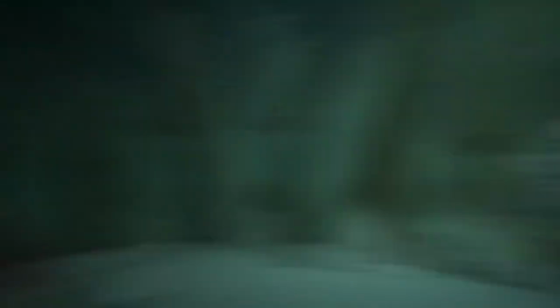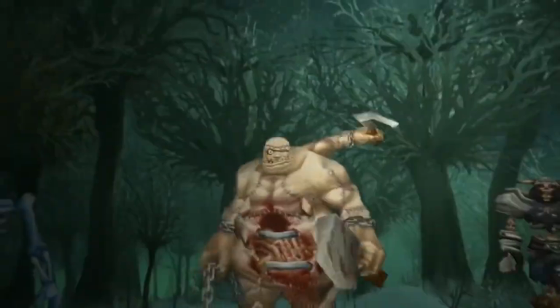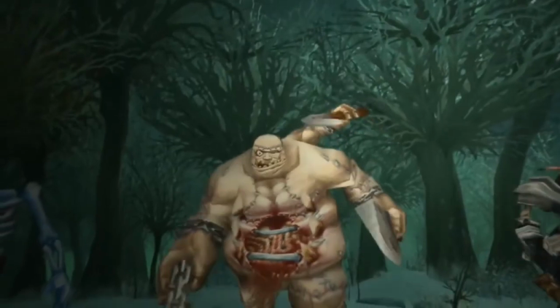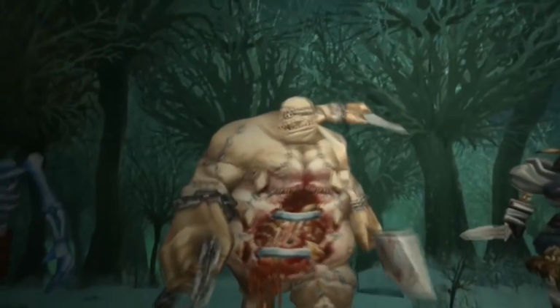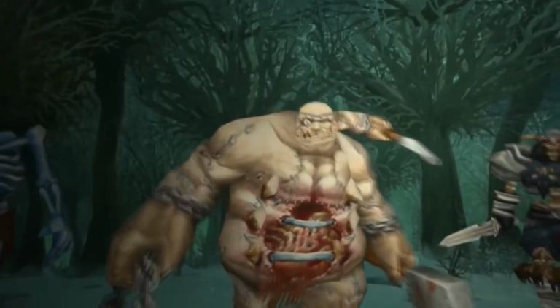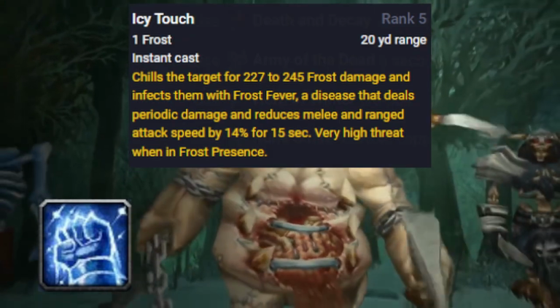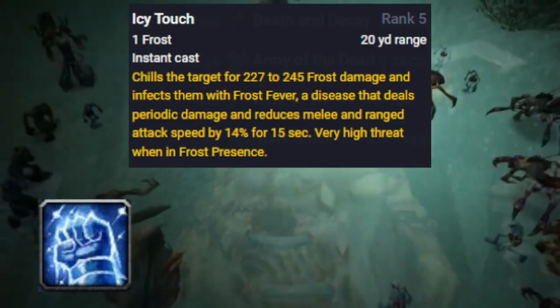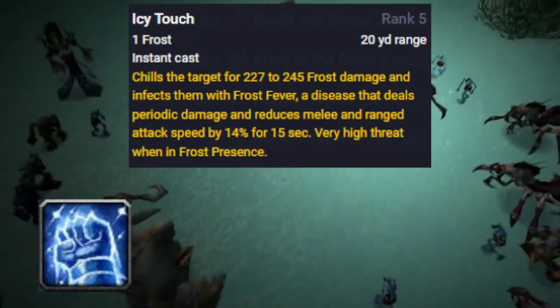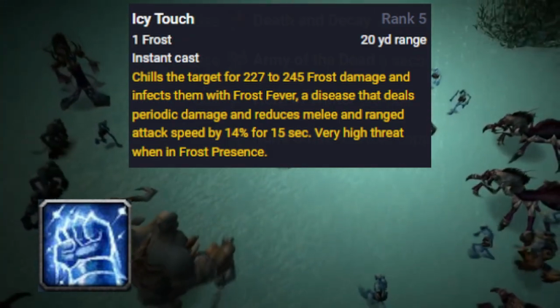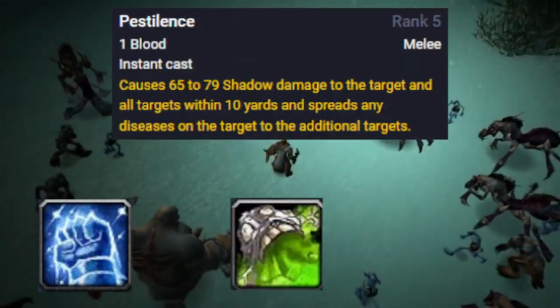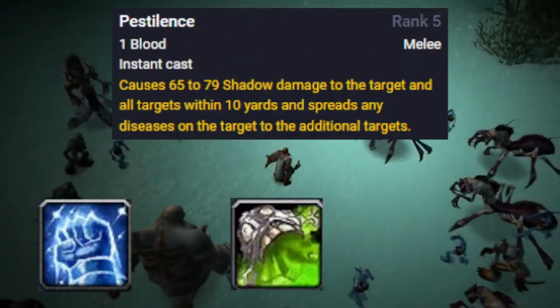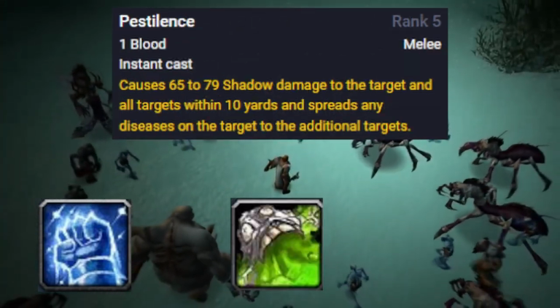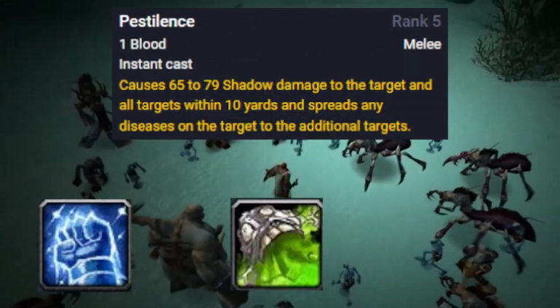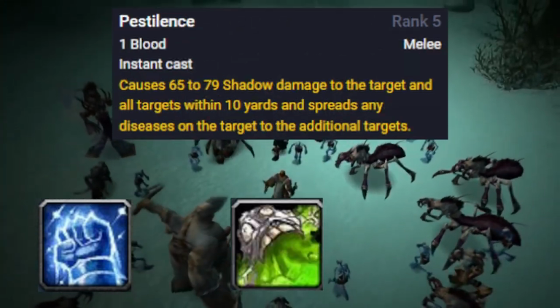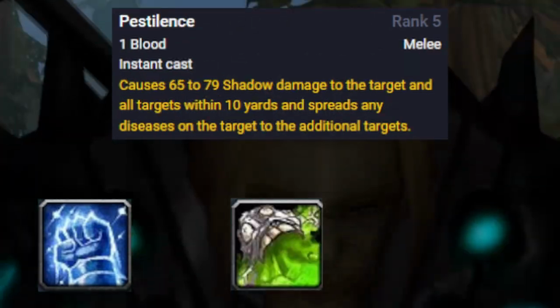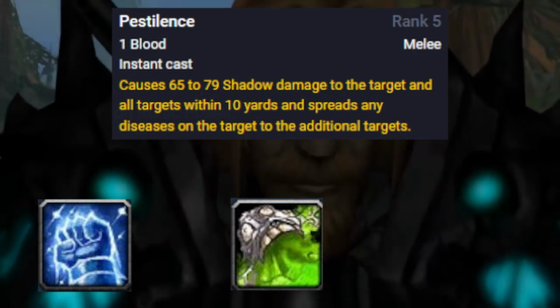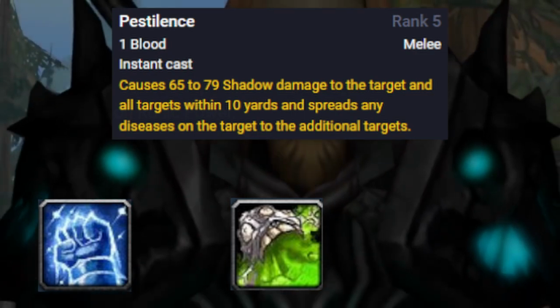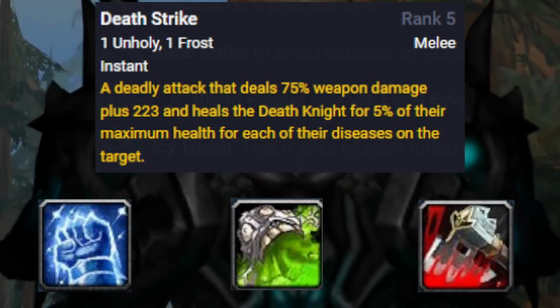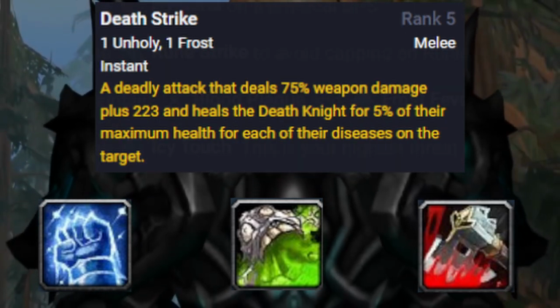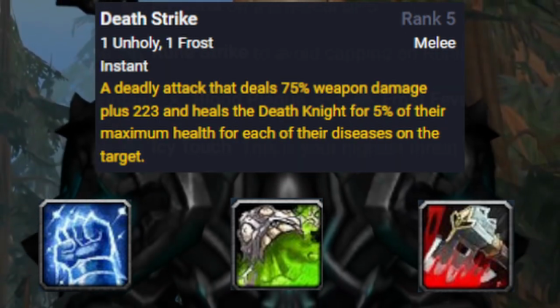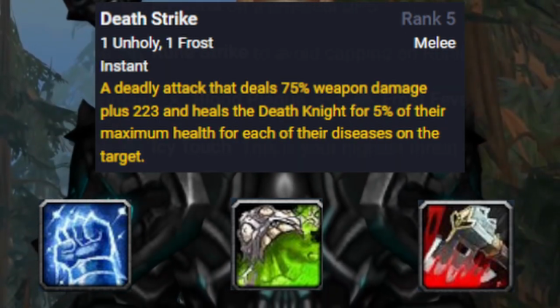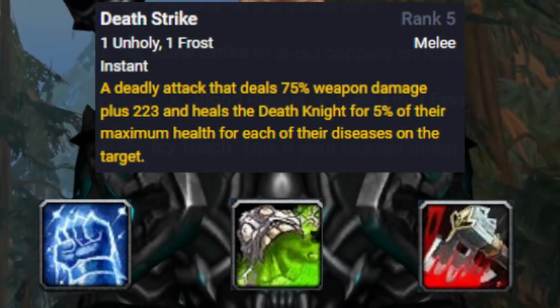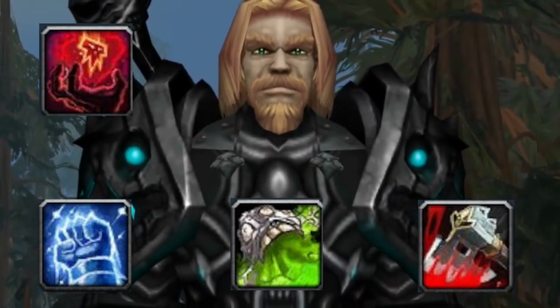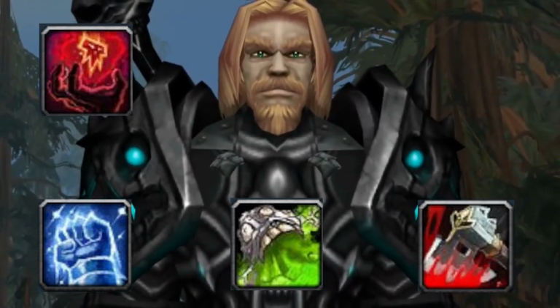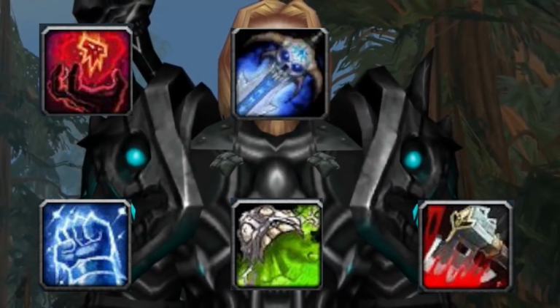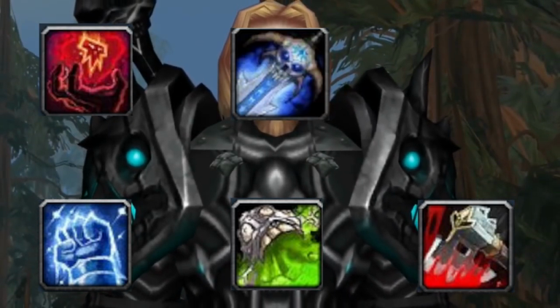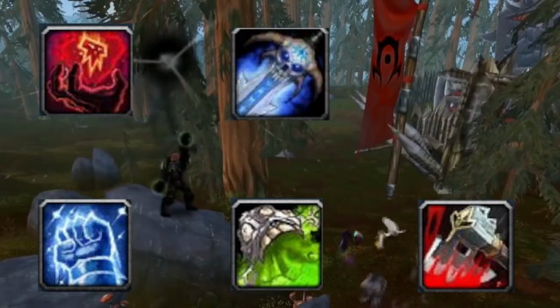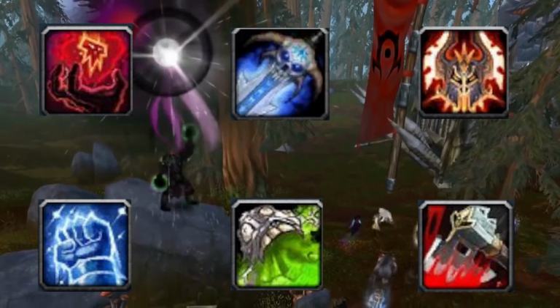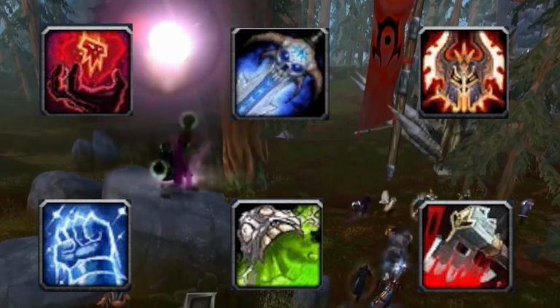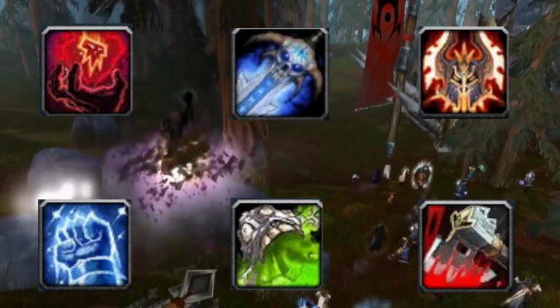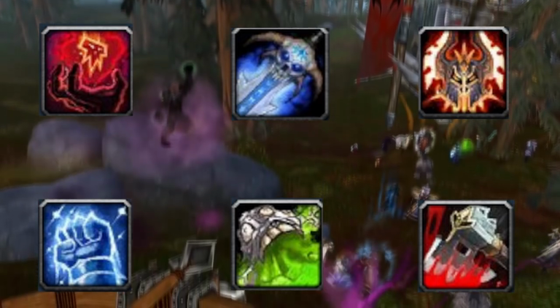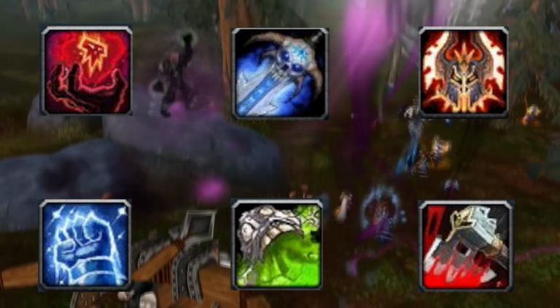Single target is very simple. Use Icy Touch to maintain your aggro, Pestilence to maintain your Blood Plague and Frost Fever, Death Strike to heal yourself, and then you should keep Blood Tap, Empowered Rune Weapon, and Hysteria on cooldown at all times.